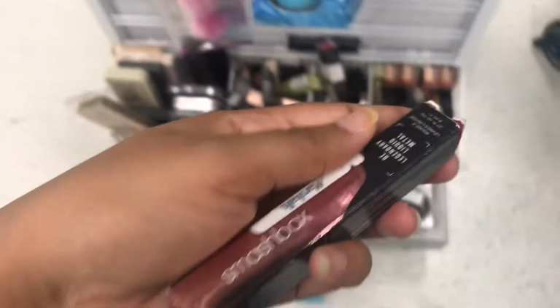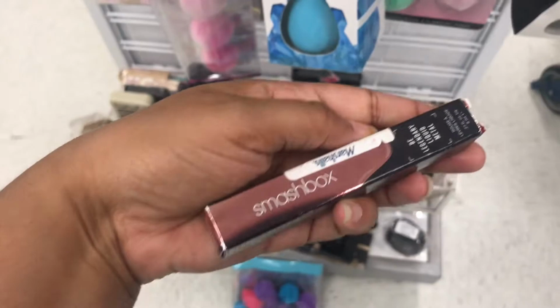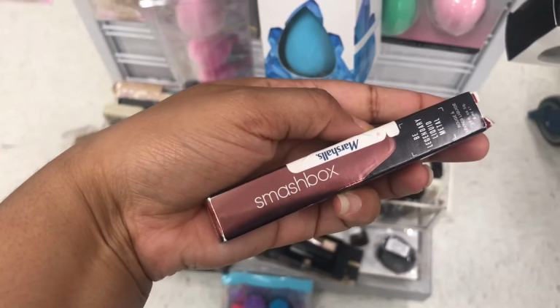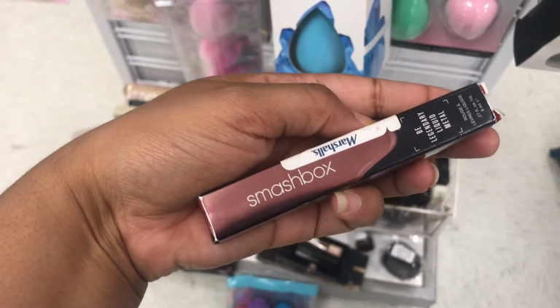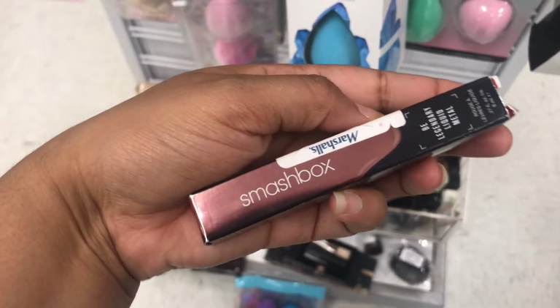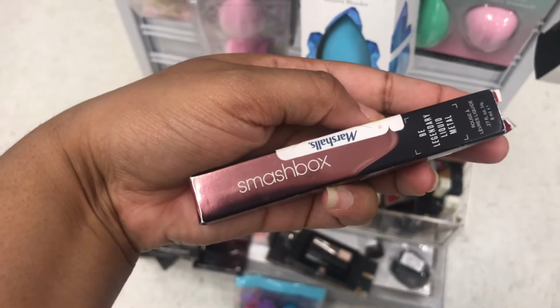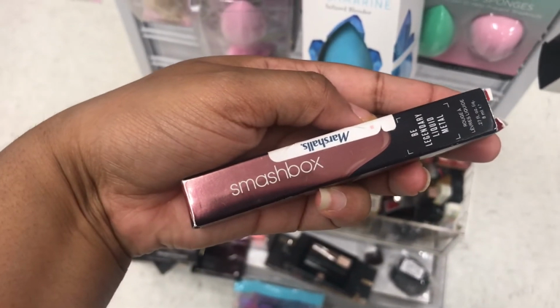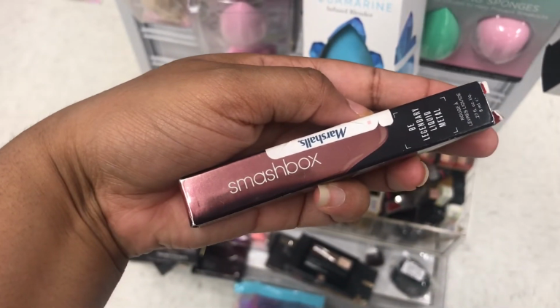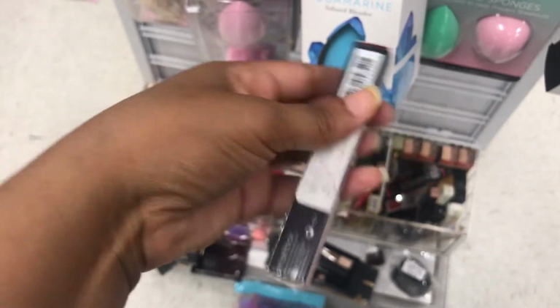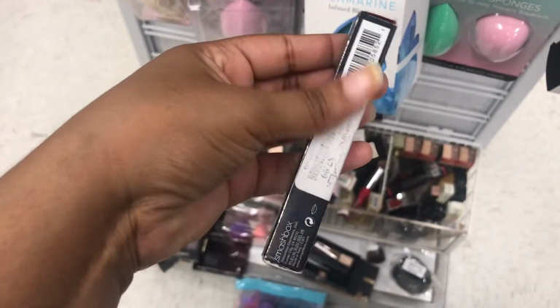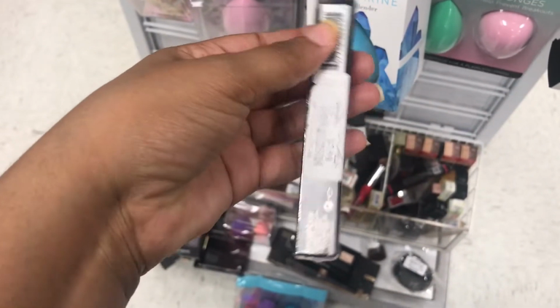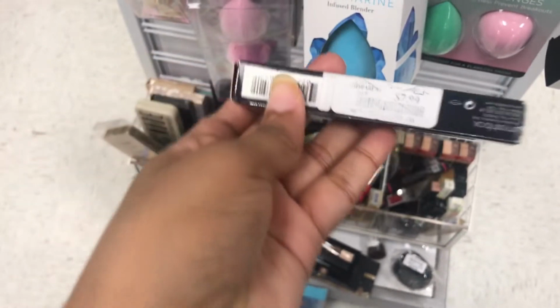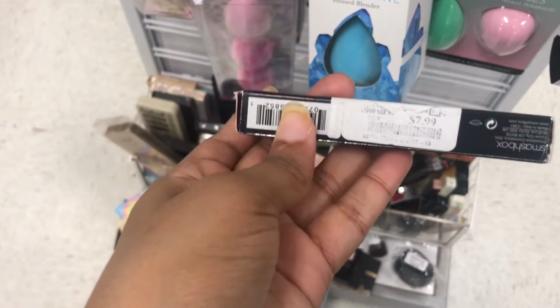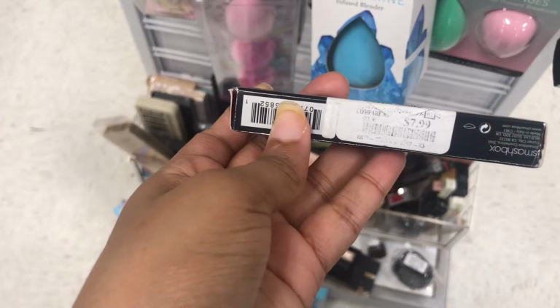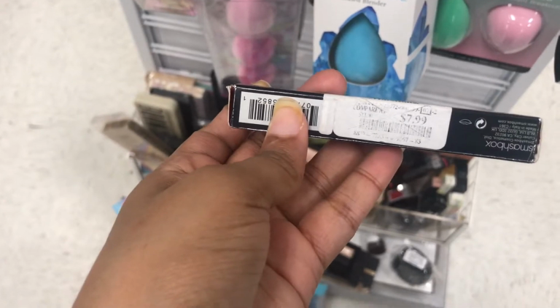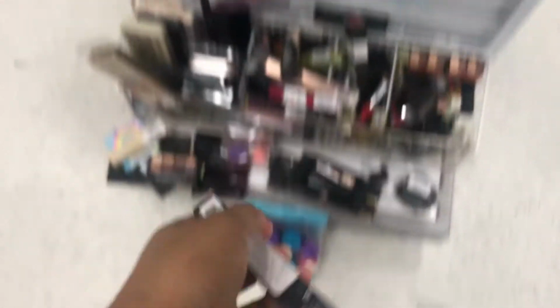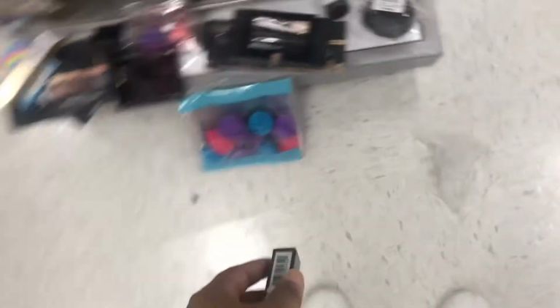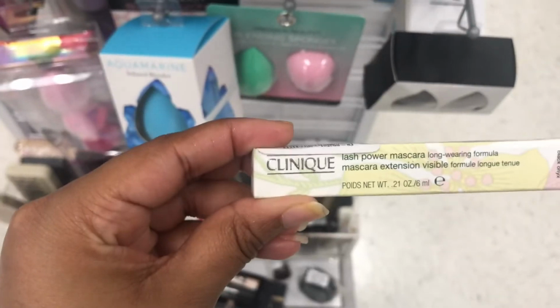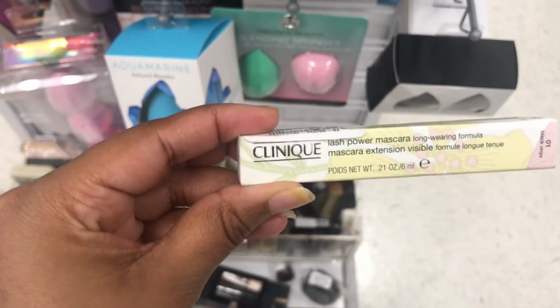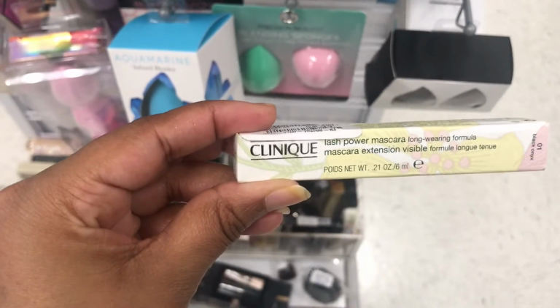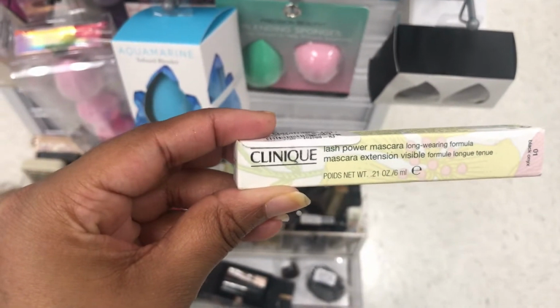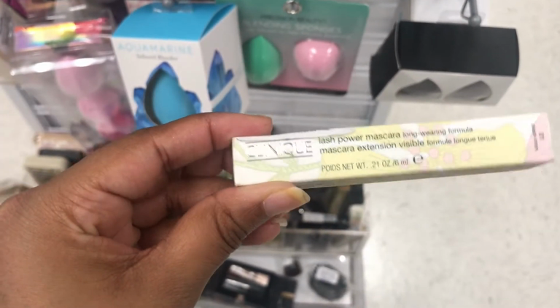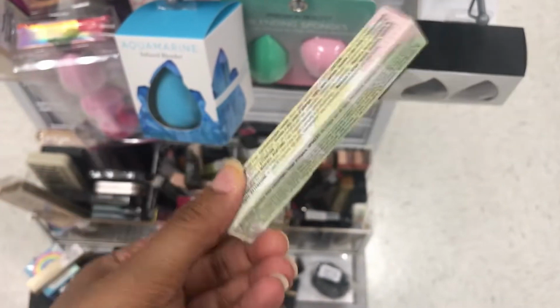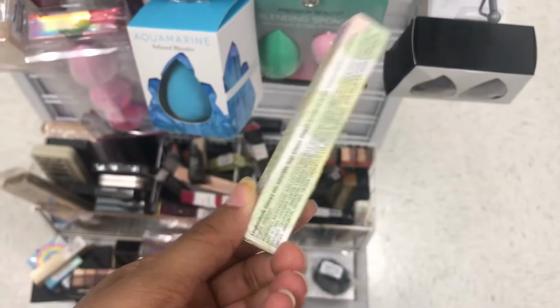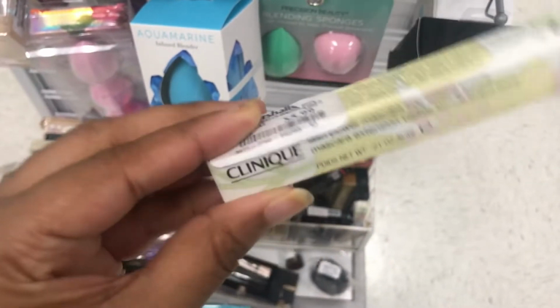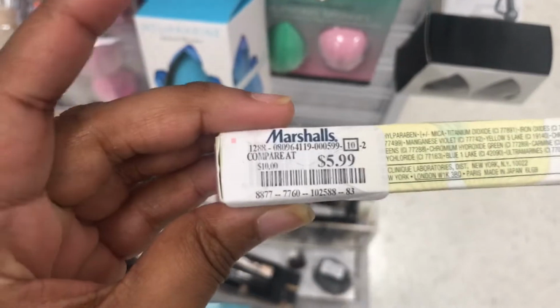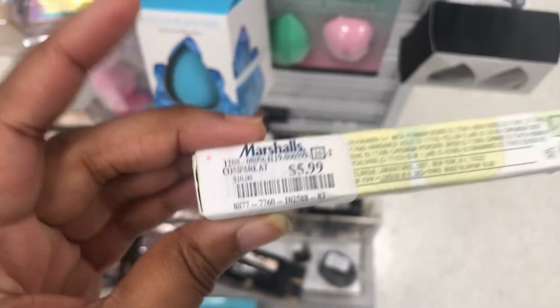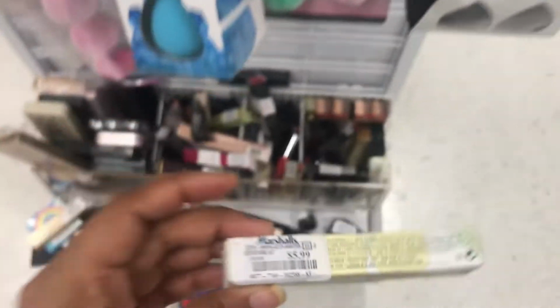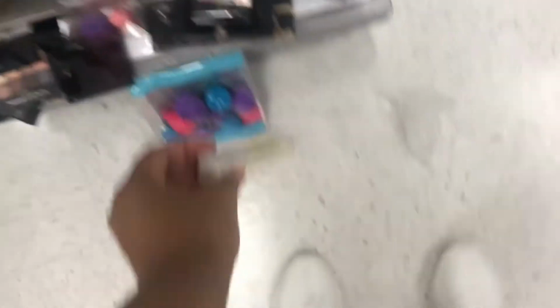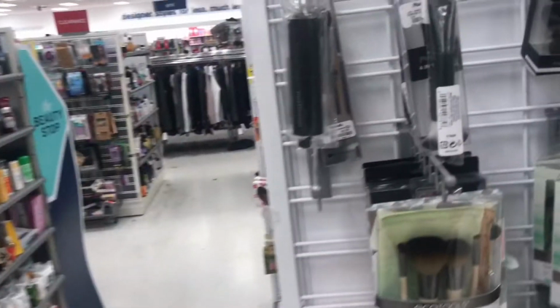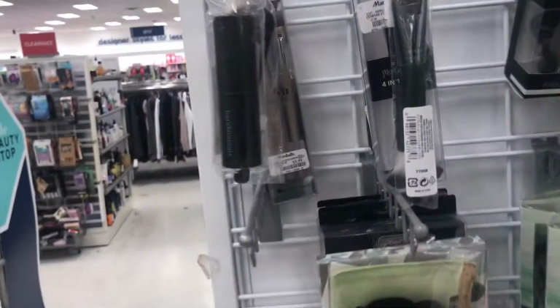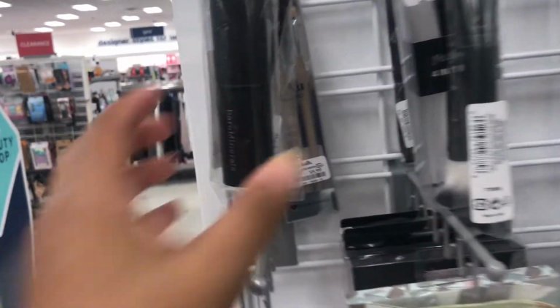This is Smashbox Legendary Liquid Metal — this is a liquid metal and it's $7.99. Clinique Lash Power Mascara is $5.99. A lot of brushes up here — I find Bare Minerals brushes and a Wet 'n' Wild brush.